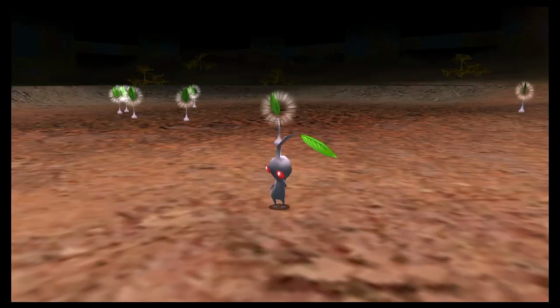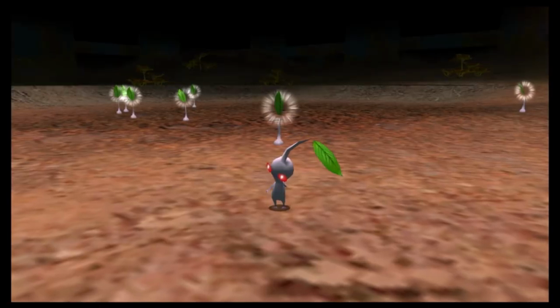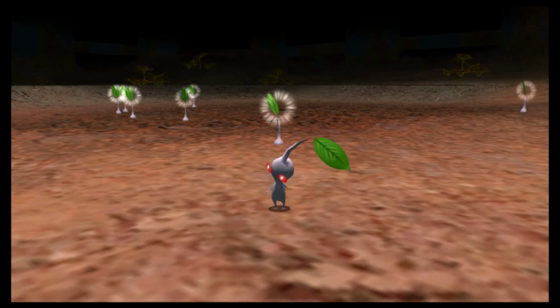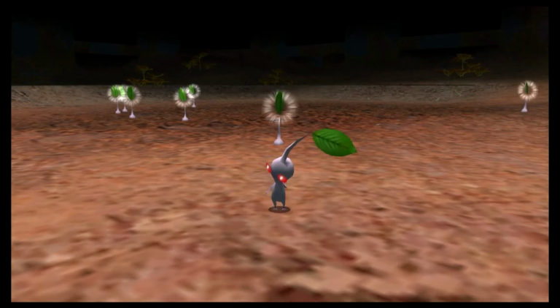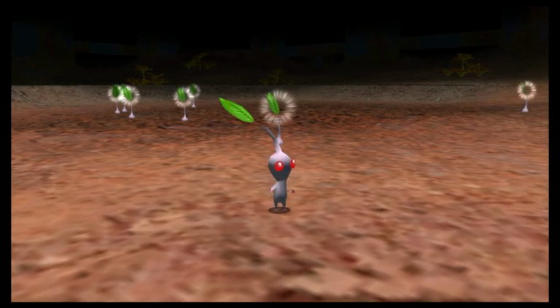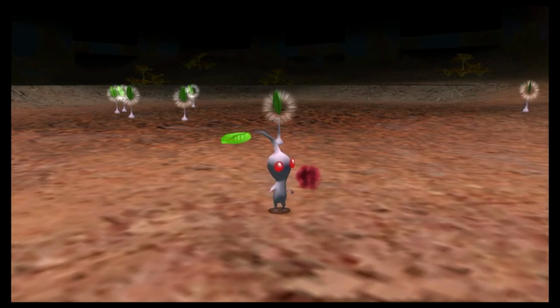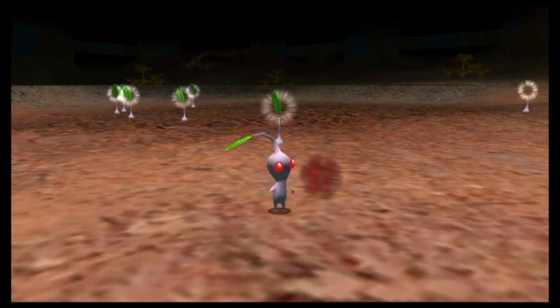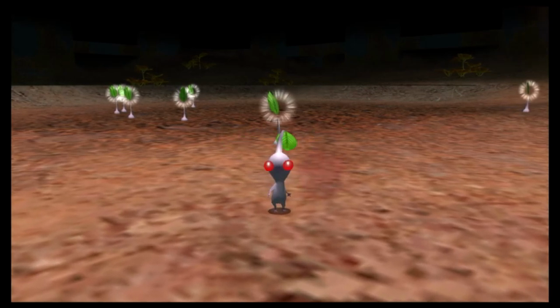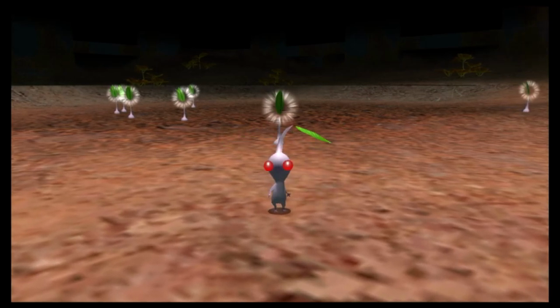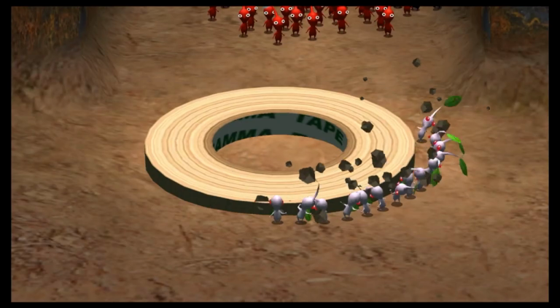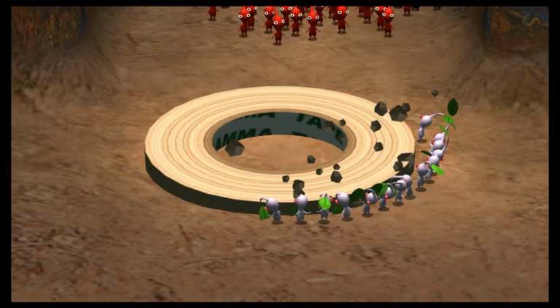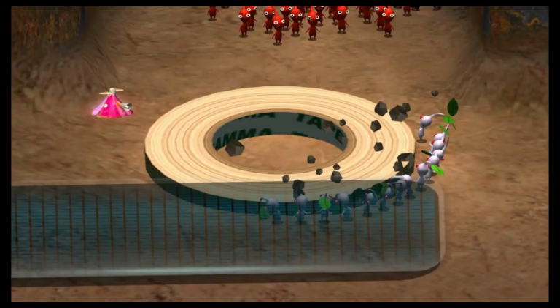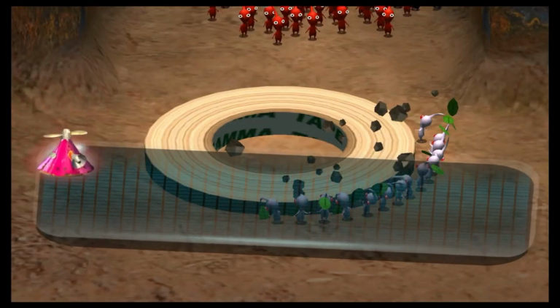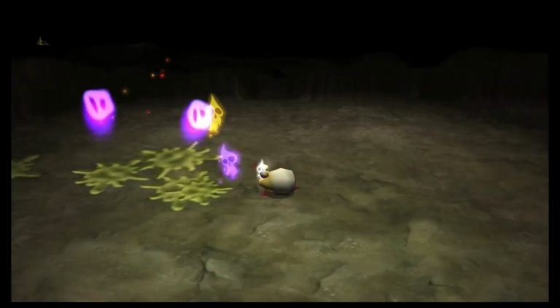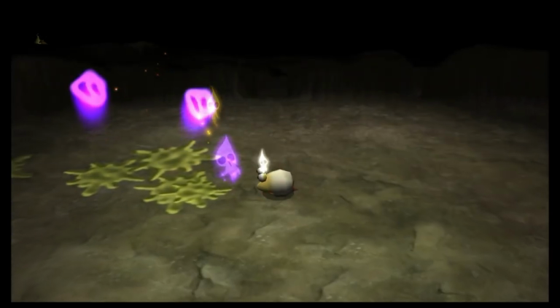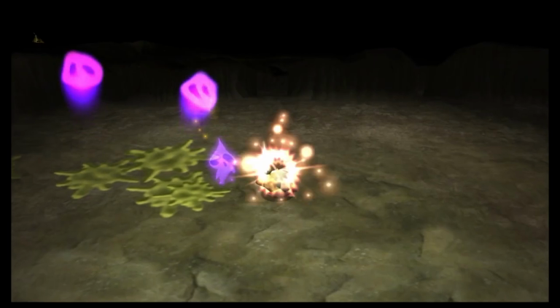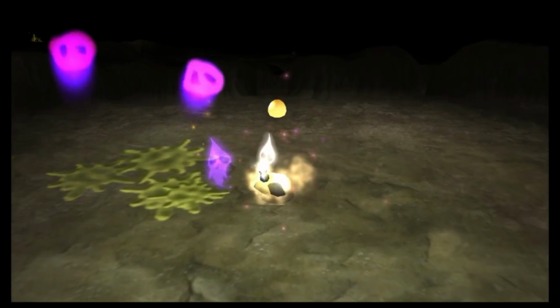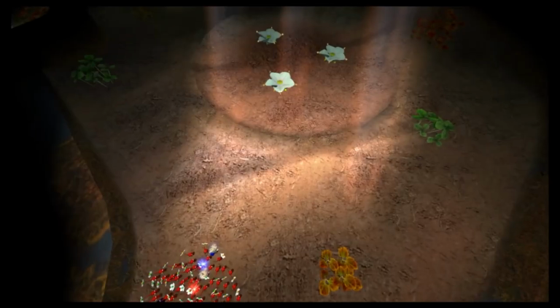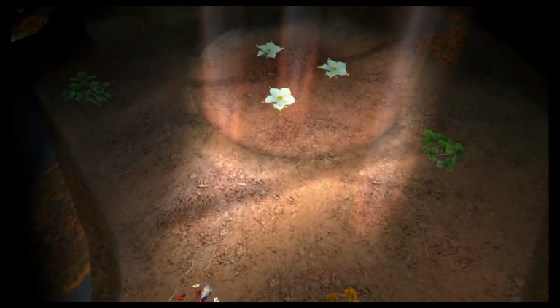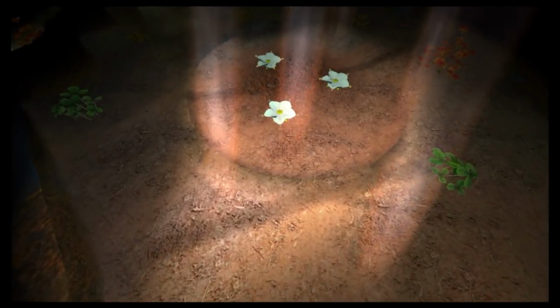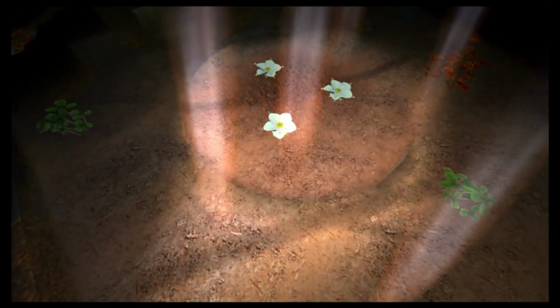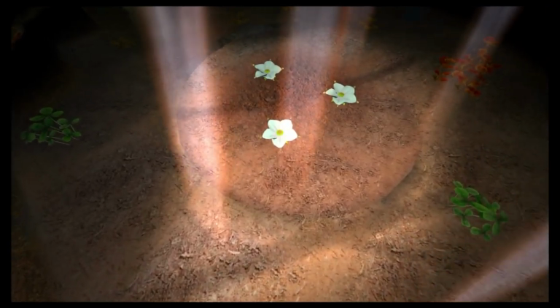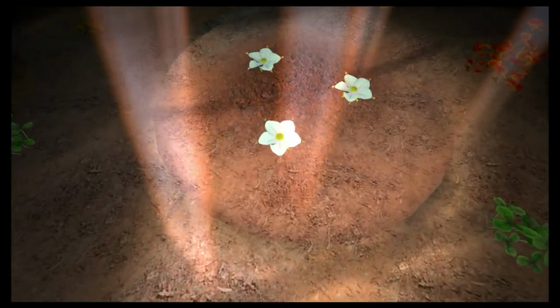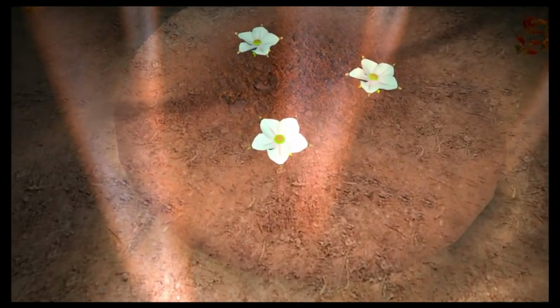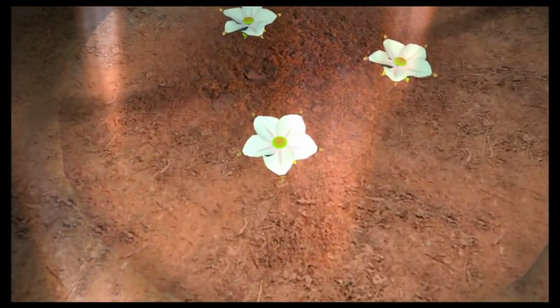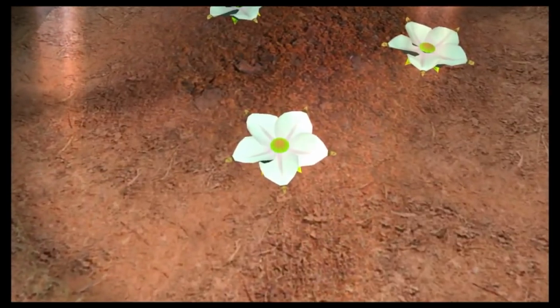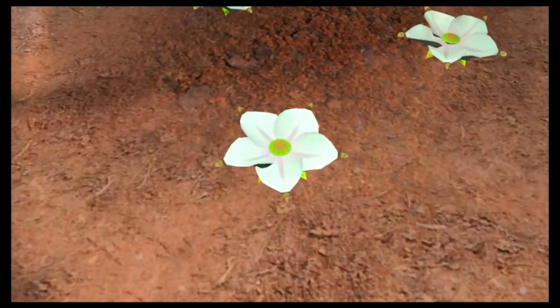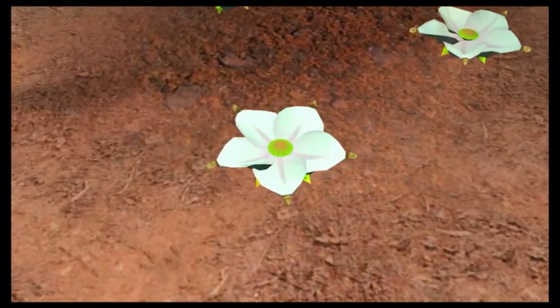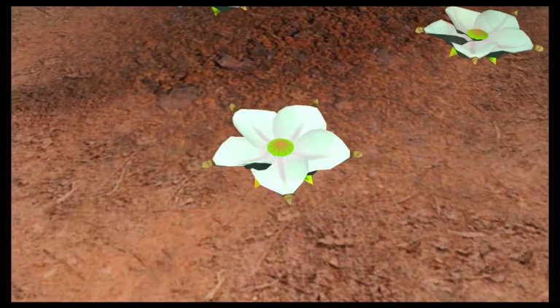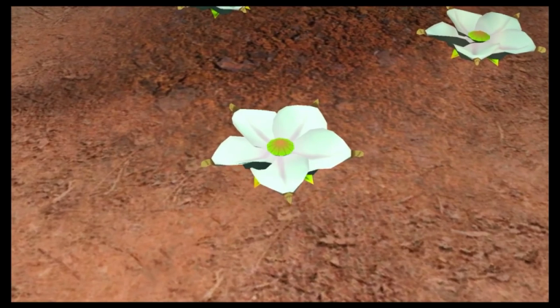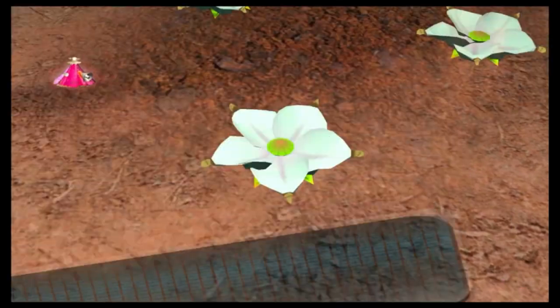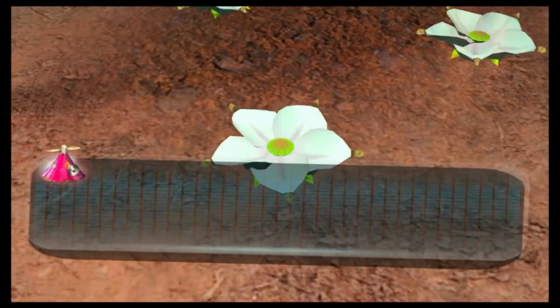White Pikmin are smaller Pikmin that run wicked fast, are immune to poison, can find hidden treasure in the ground, and can poison enemies if eaten. These two types can only be grown by throwing other Pikmin into Candy Pop Buds. Candy Pop Buds are only found in caves, which we'll get into in a minute.